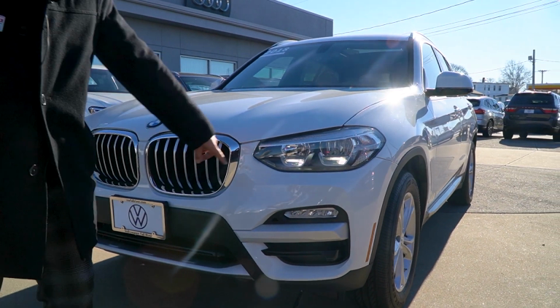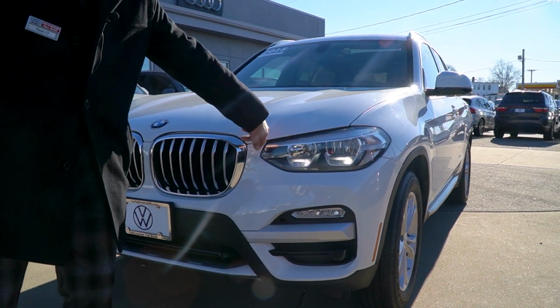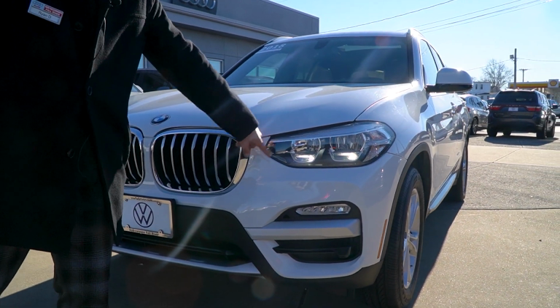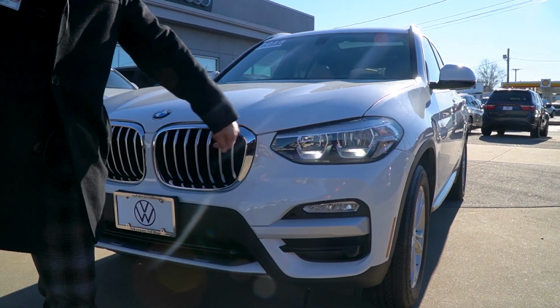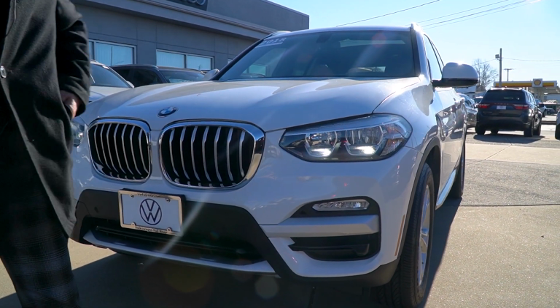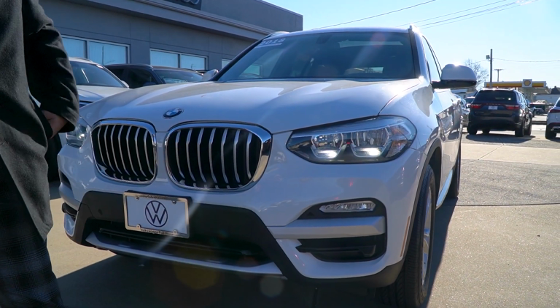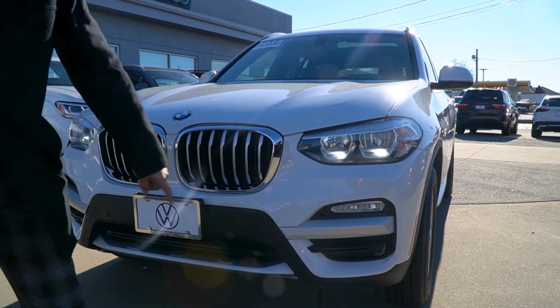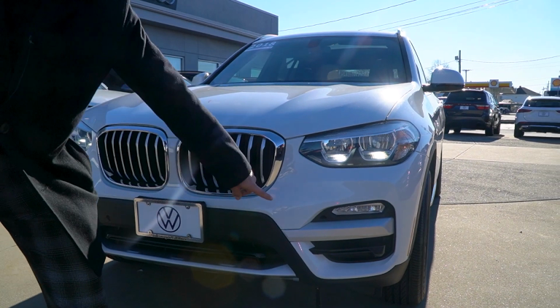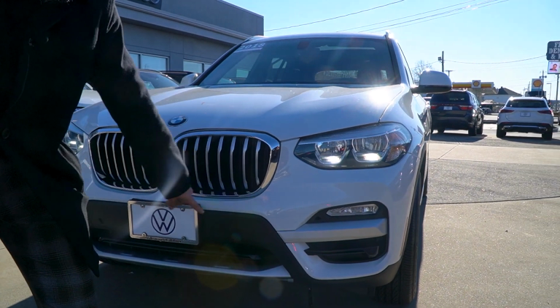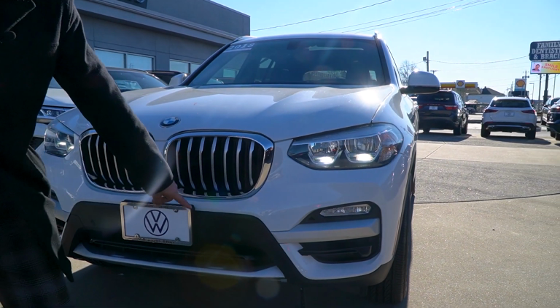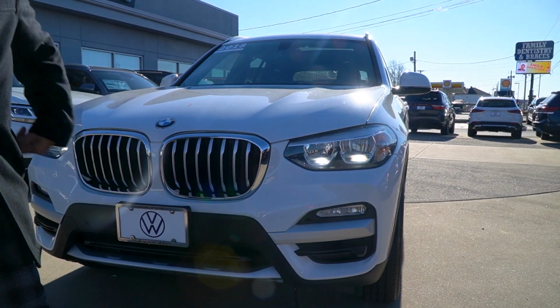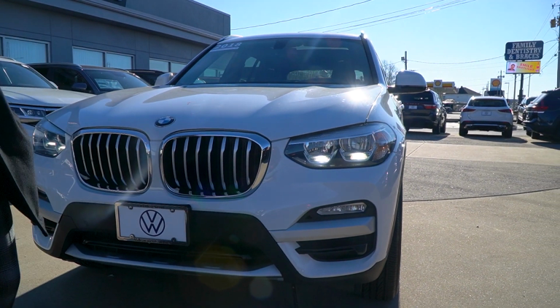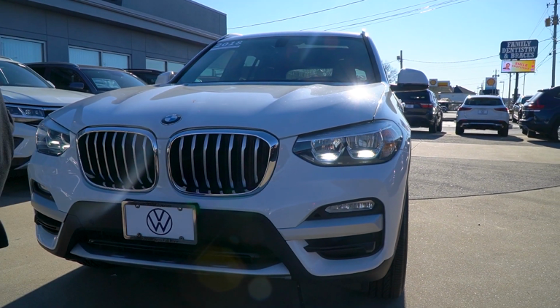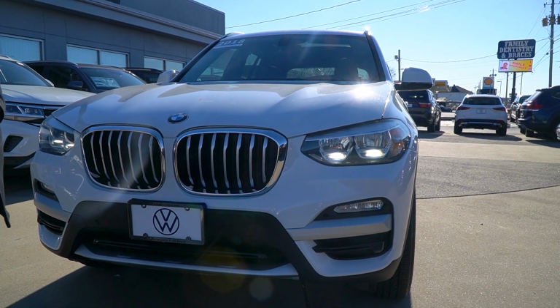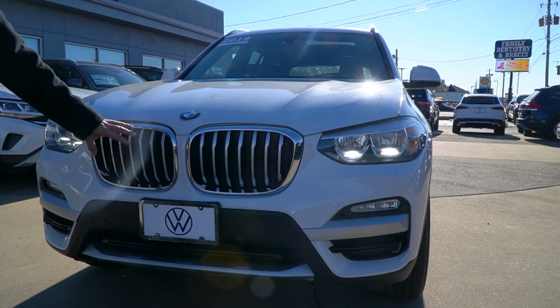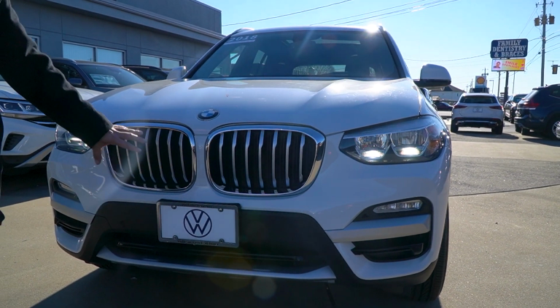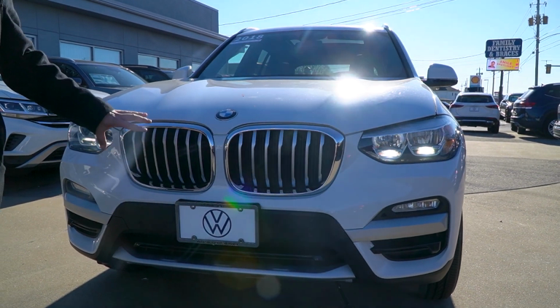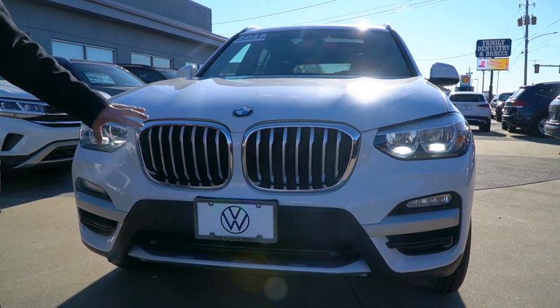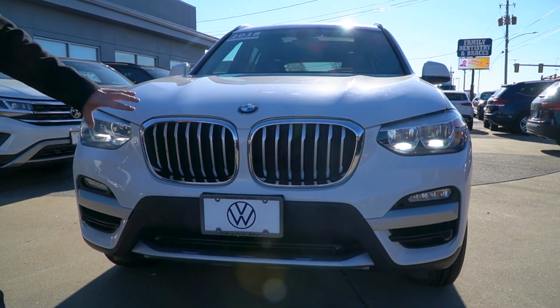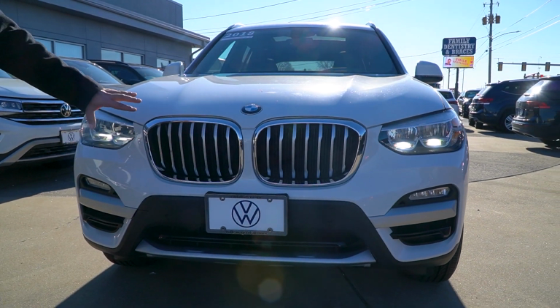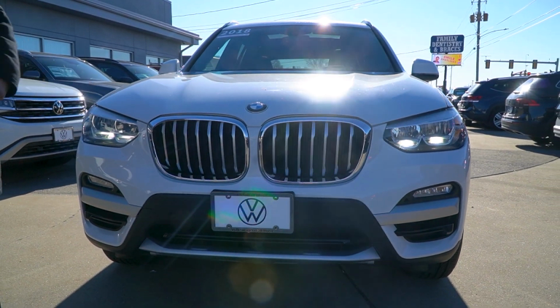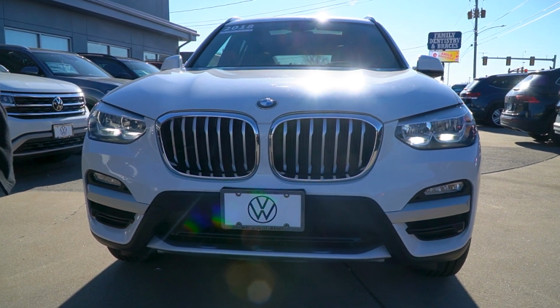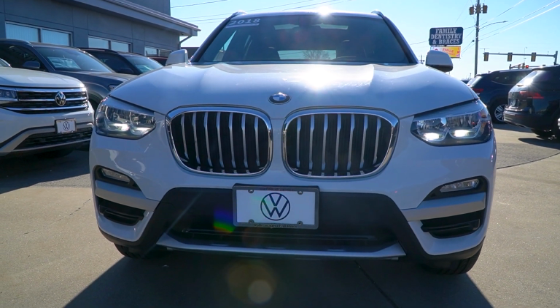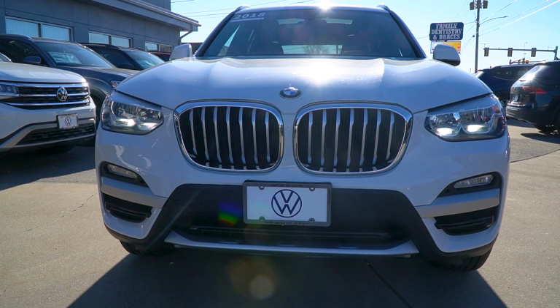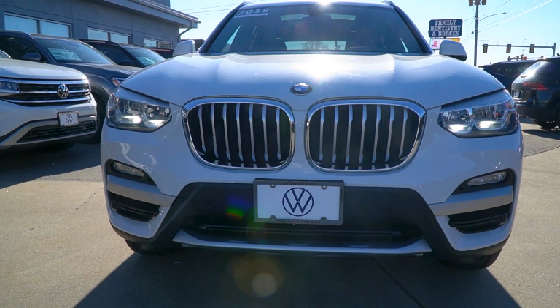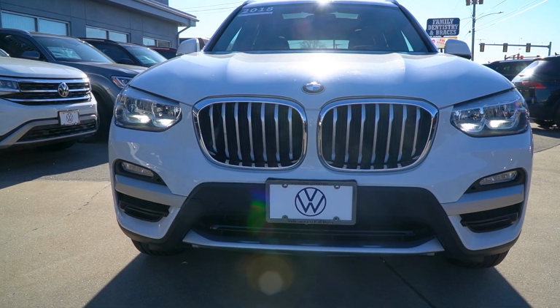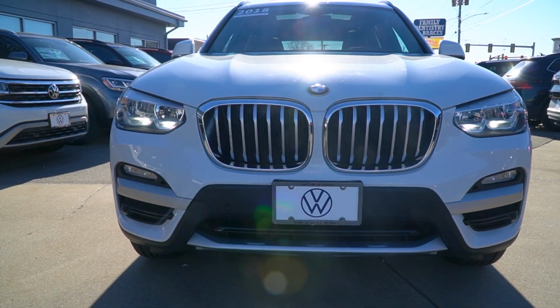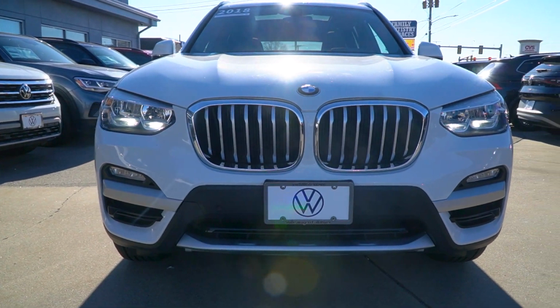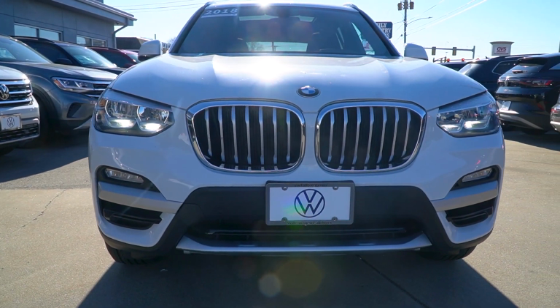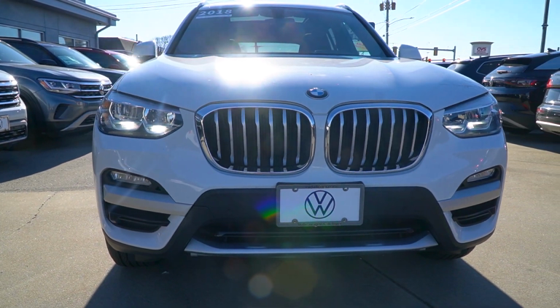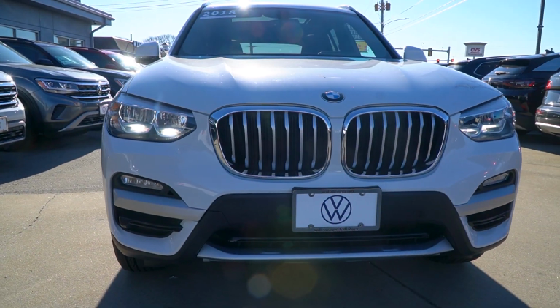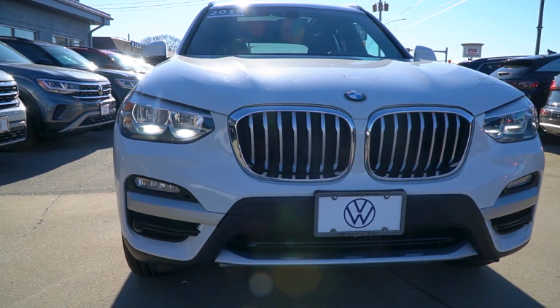You get the new upgraded LED lights. You get safety features running in the bumper. You get that big, big X3 grille, which is really nice. It's updated. Follow me along the side, Victor.